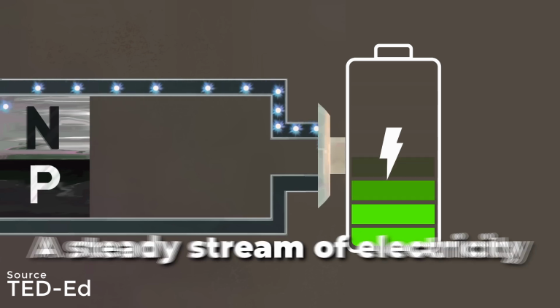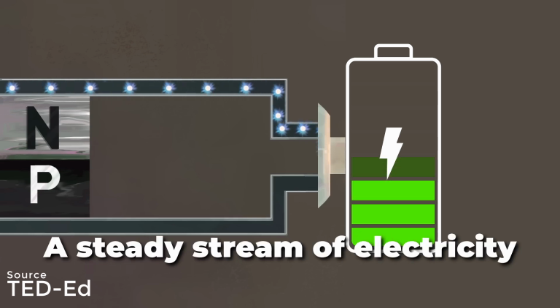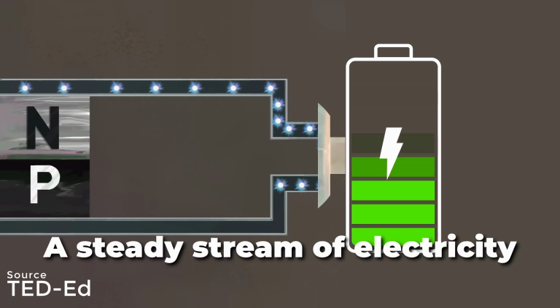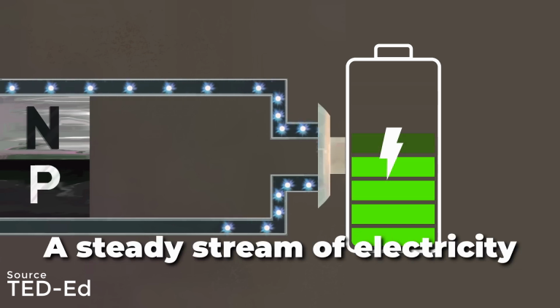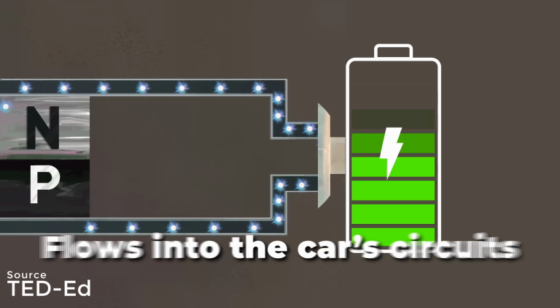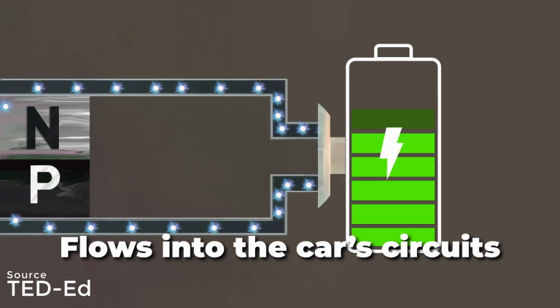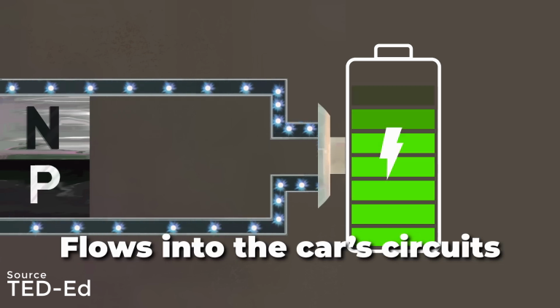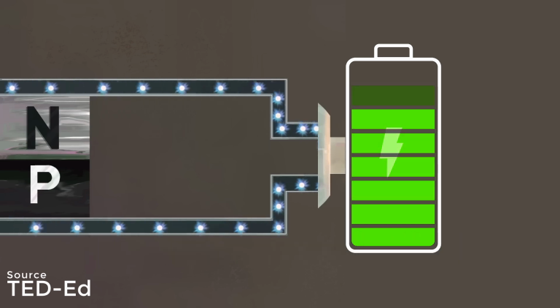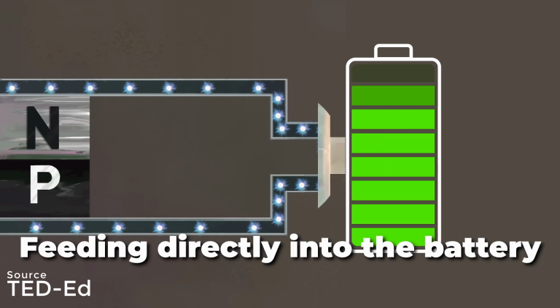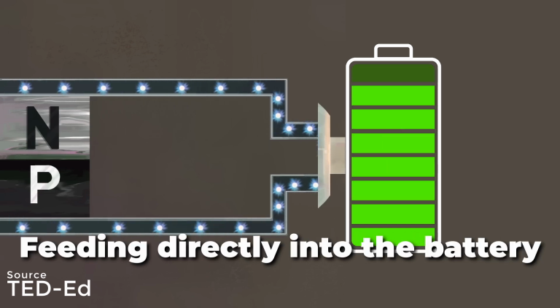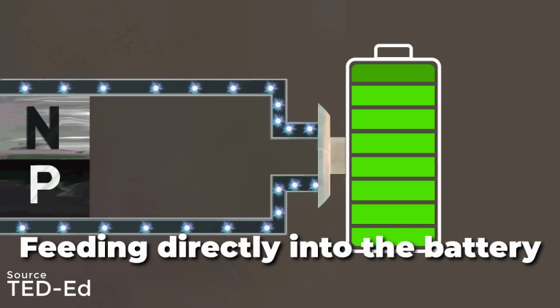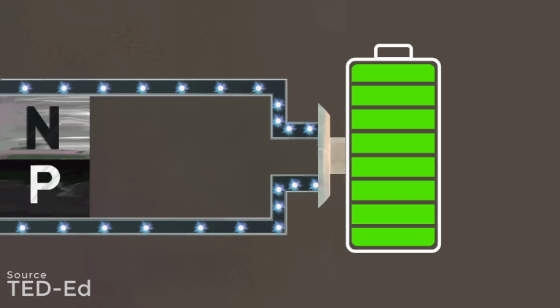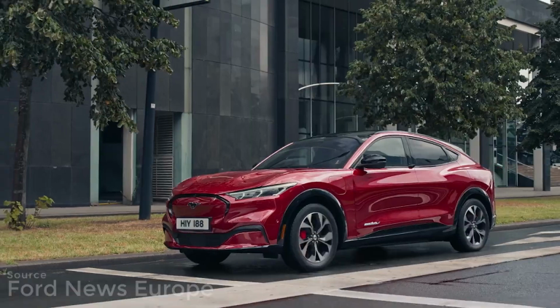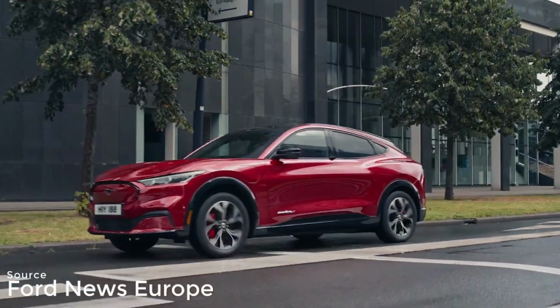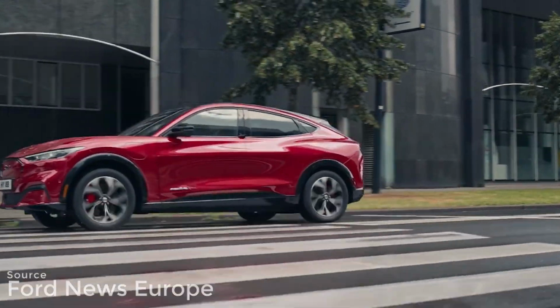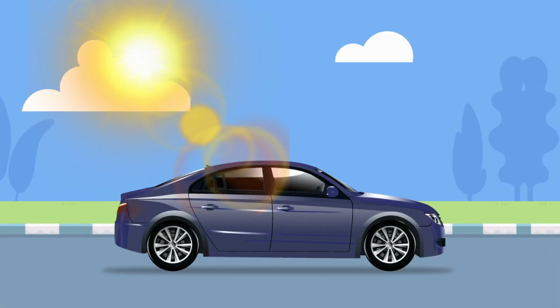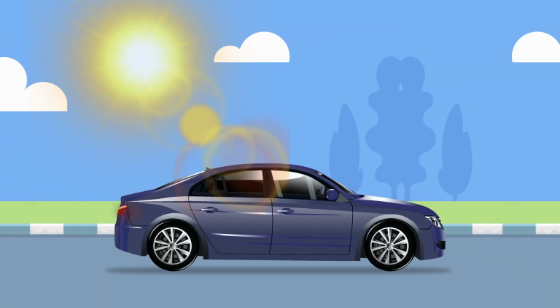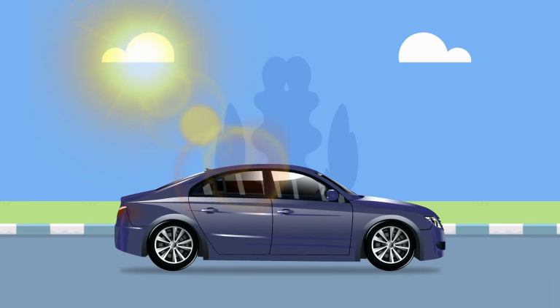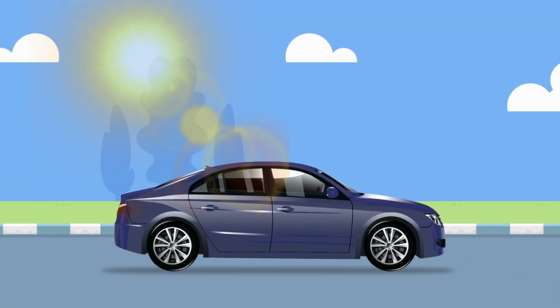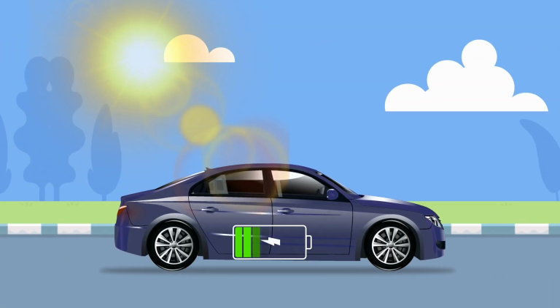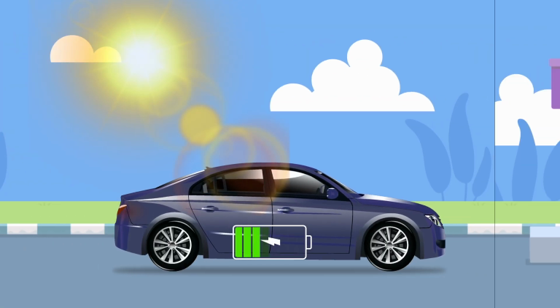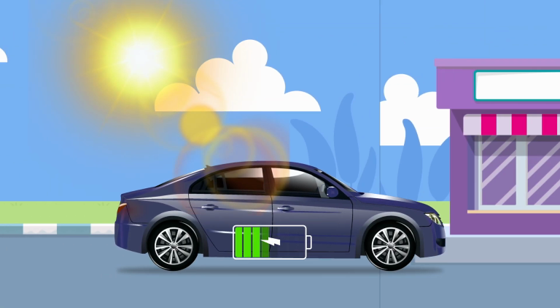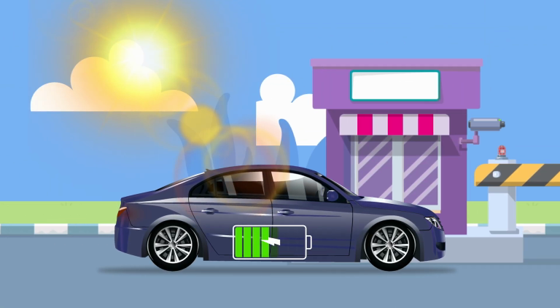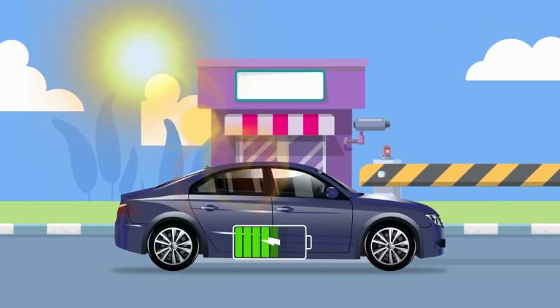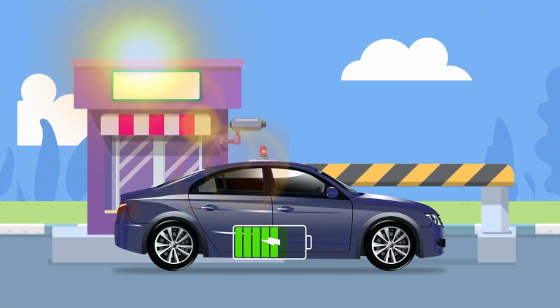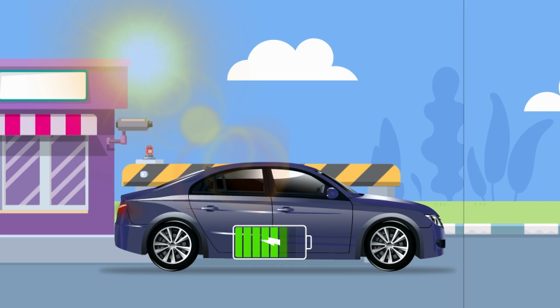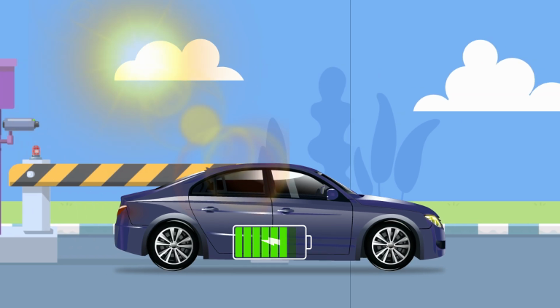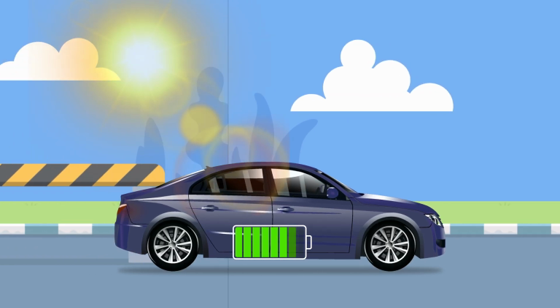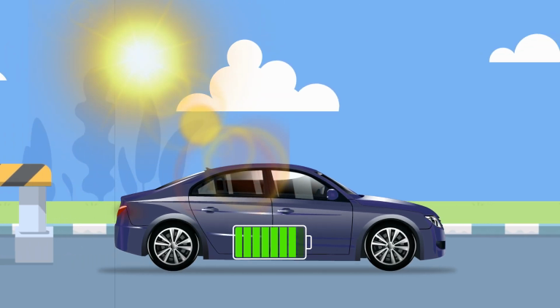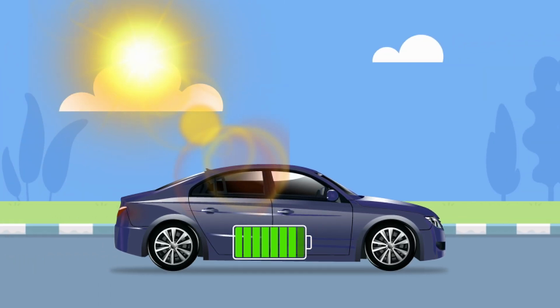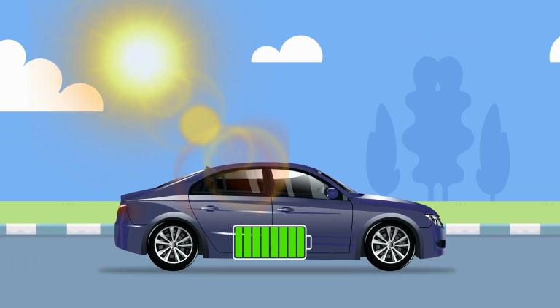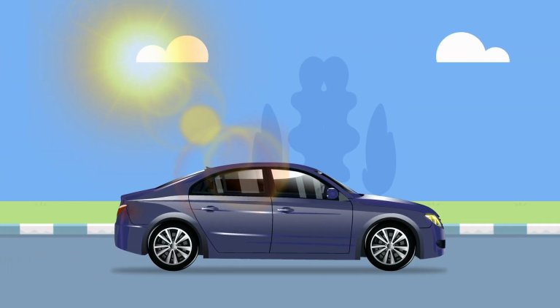A steady stream of electricity flows into the car's circuits, feeding directly into the battery, powering your drive. As long as the sun keeps shining, your car keeps generating power. Store energy in the battery so you can drive further without needing to stop and charge.